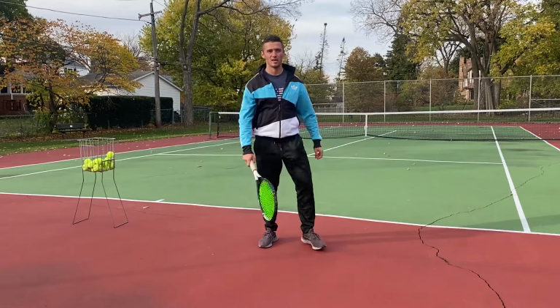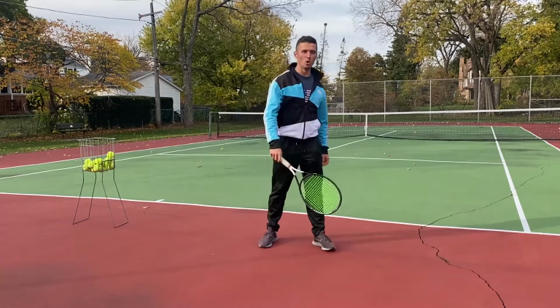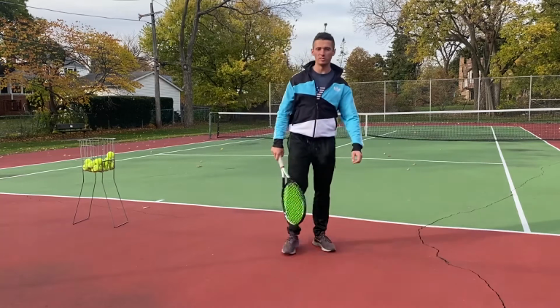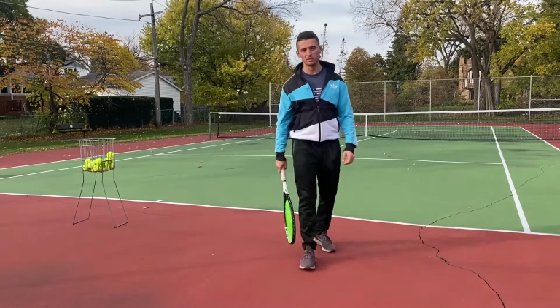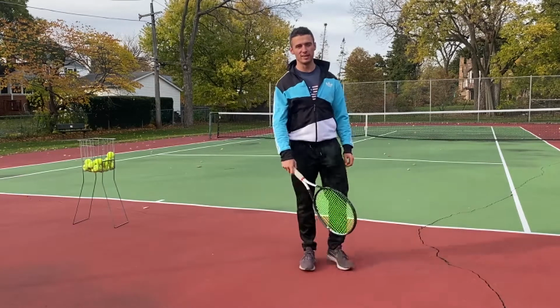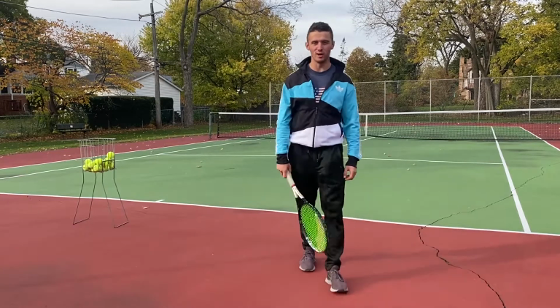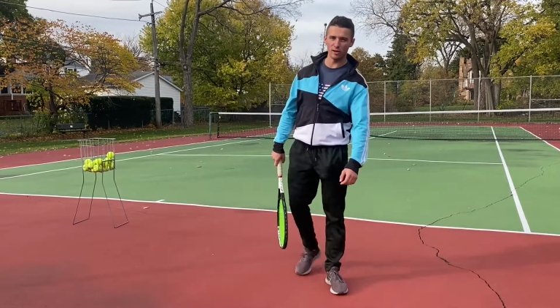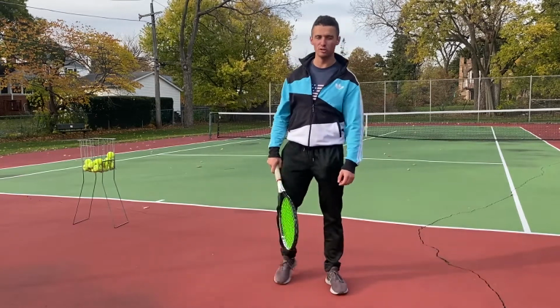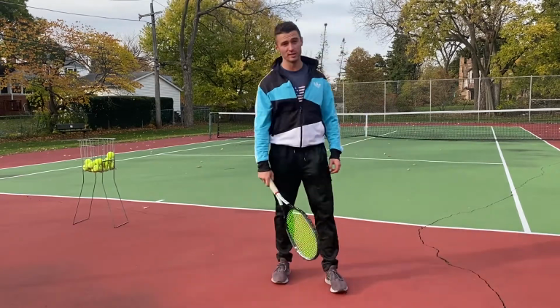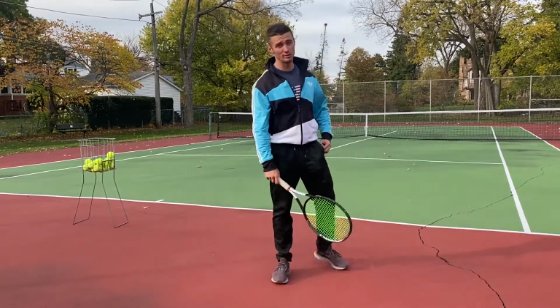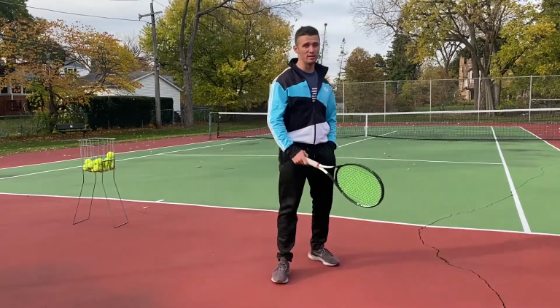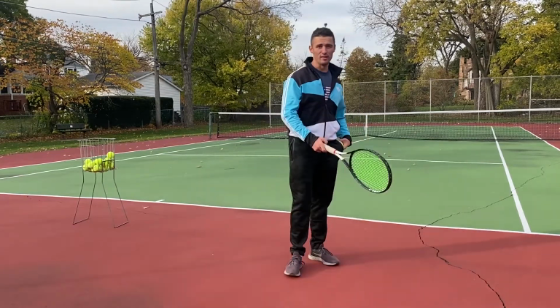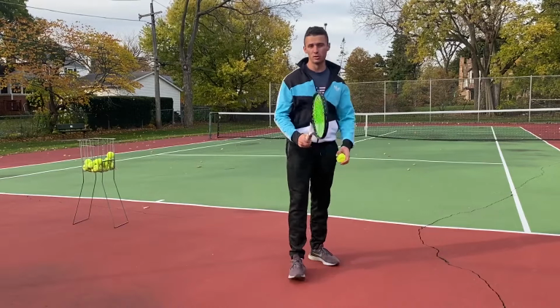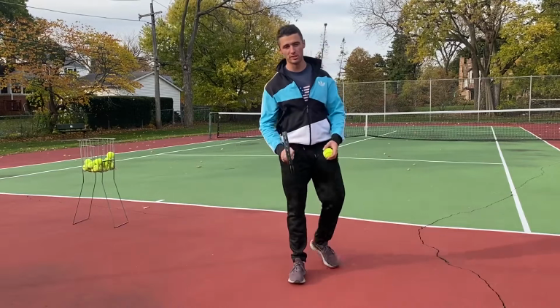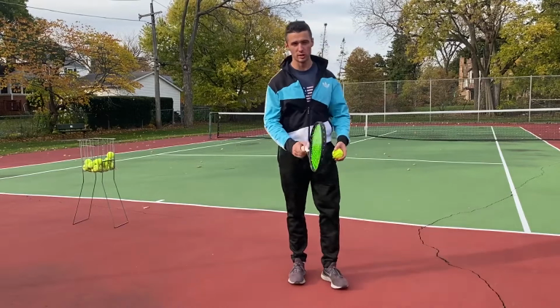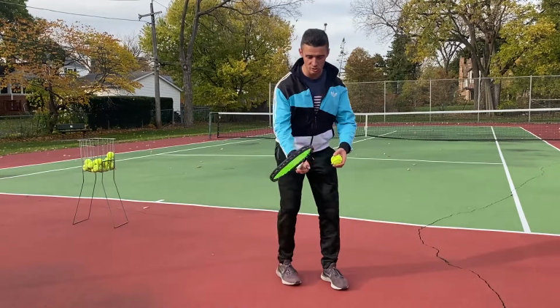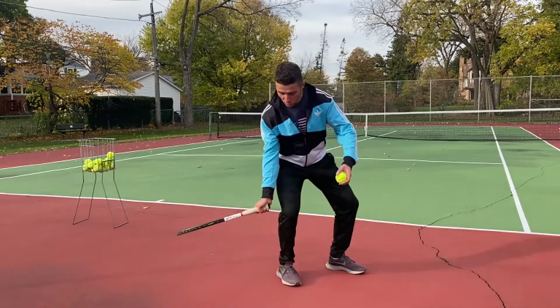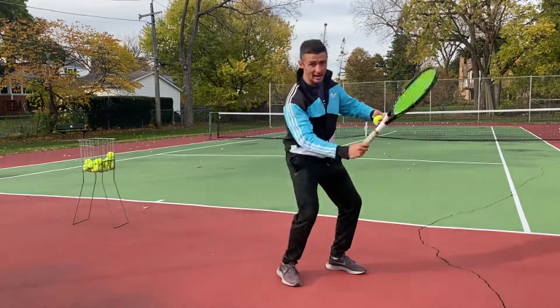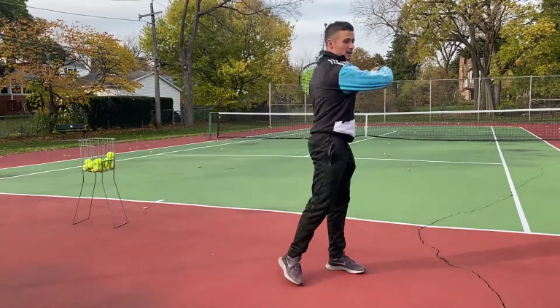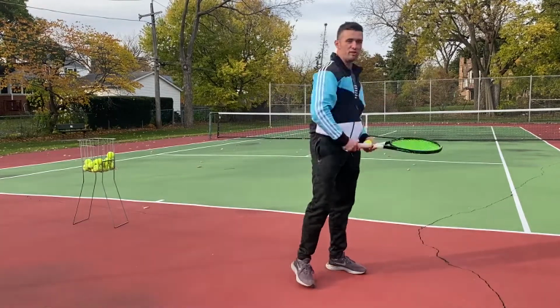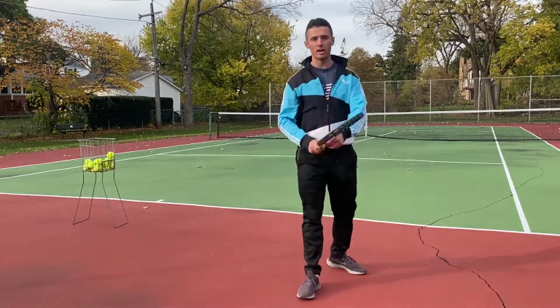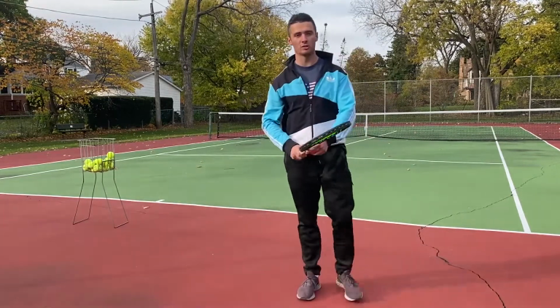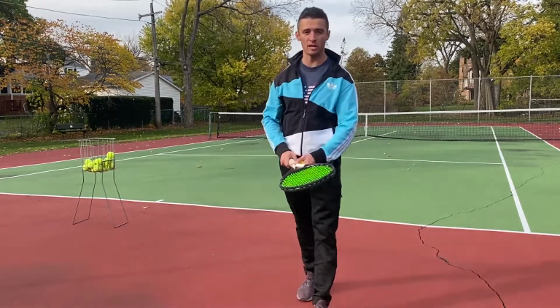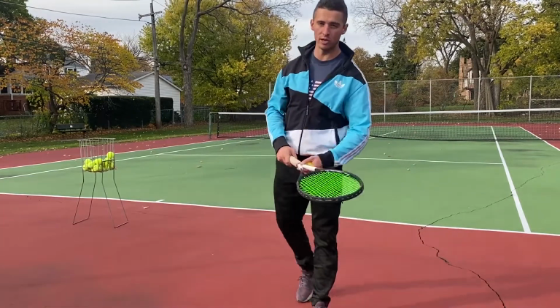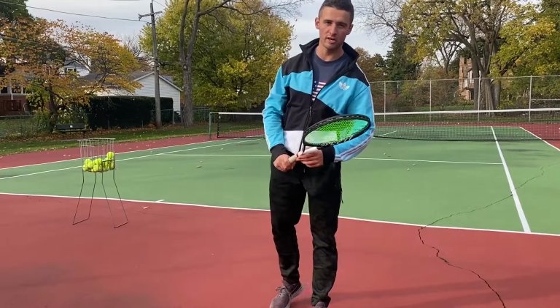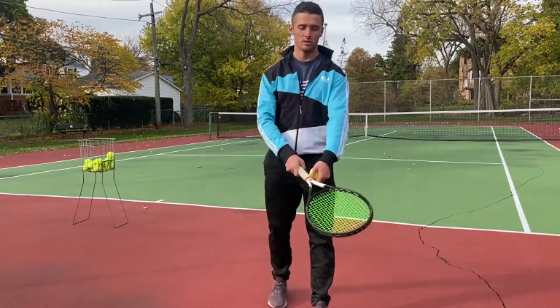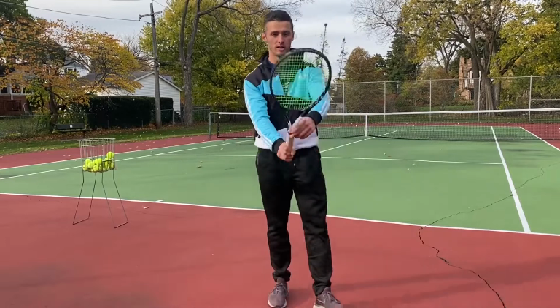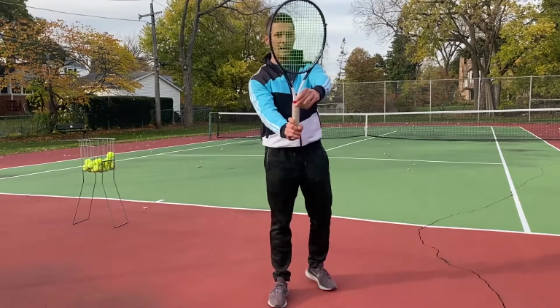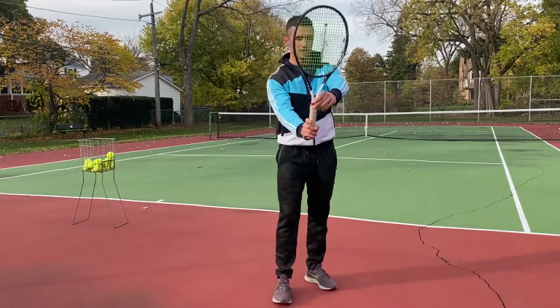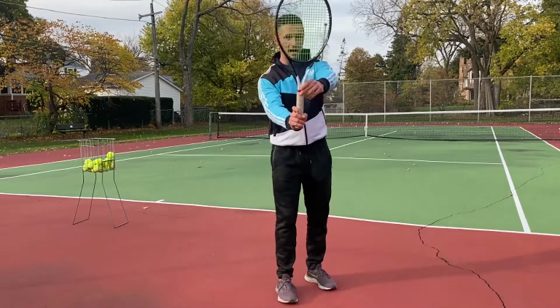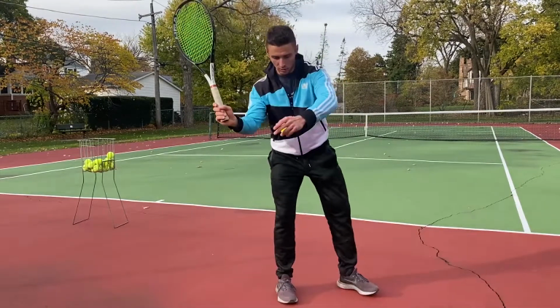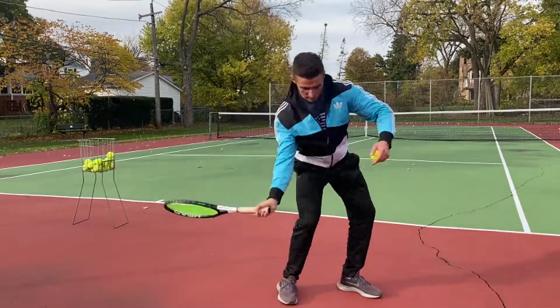Yo! This video is dedicated to all the recreational tennis players out there that have super basic swings and just go low to high. I'm inviting you guys to try to make your swing bigger — start up high, and go high, low, high.